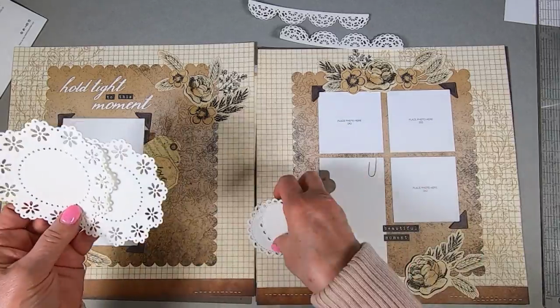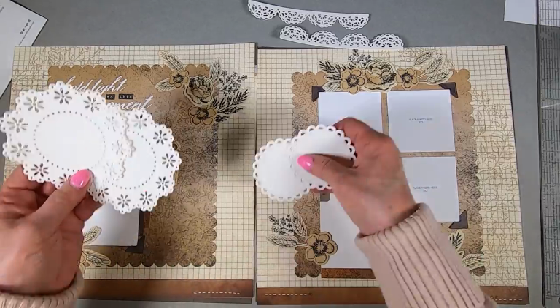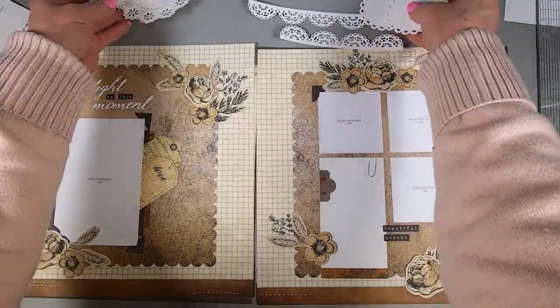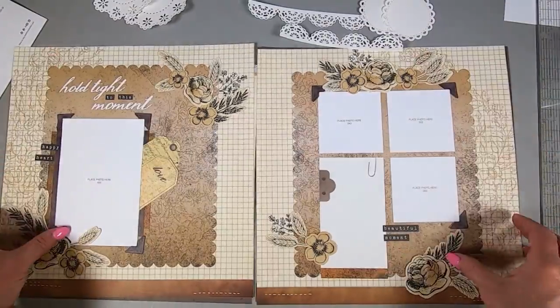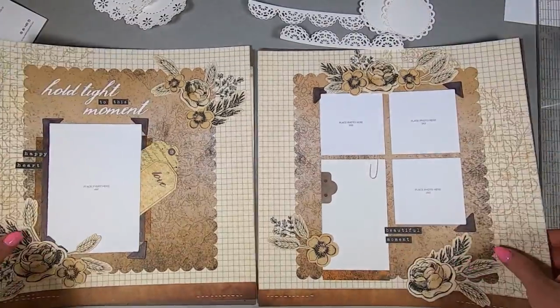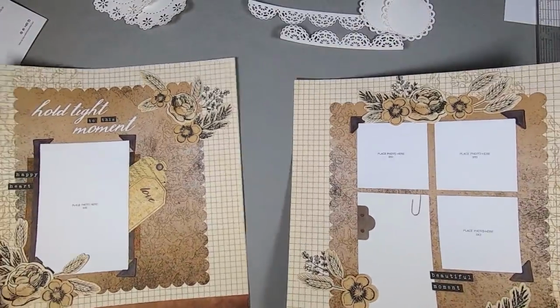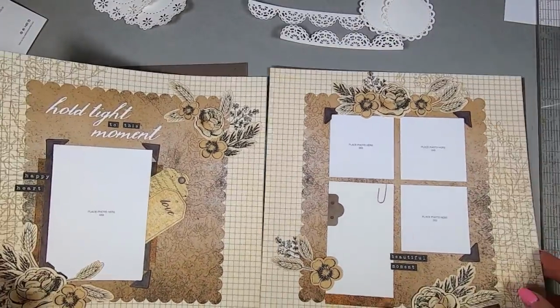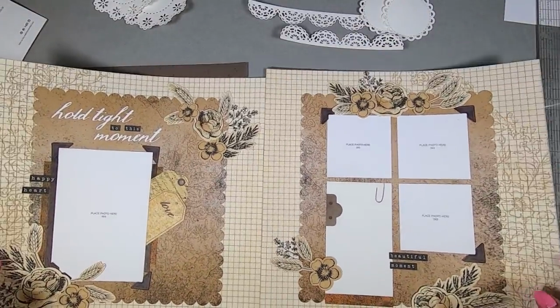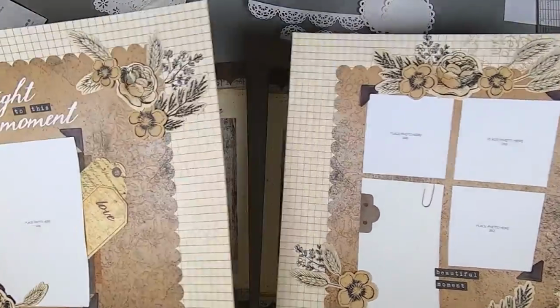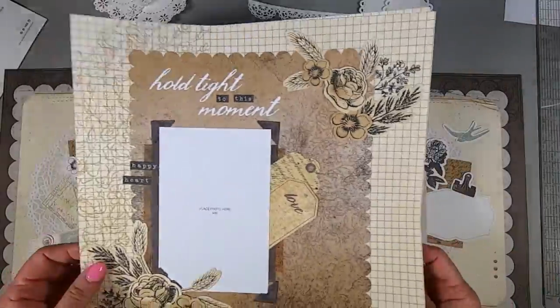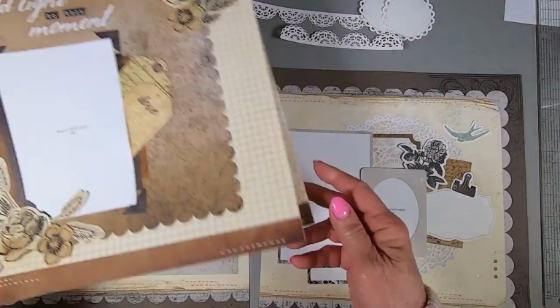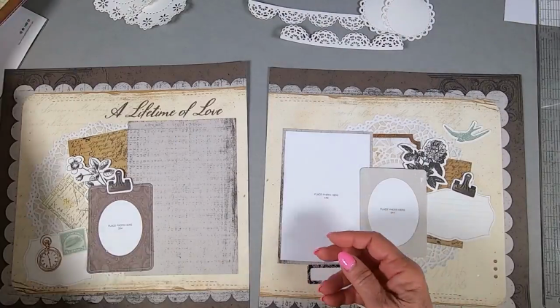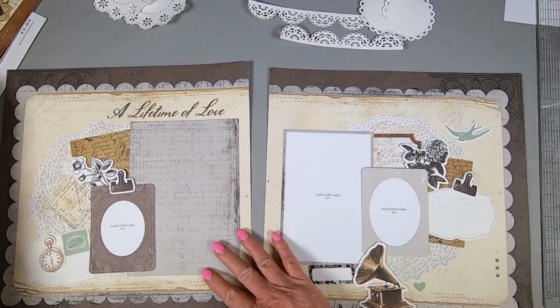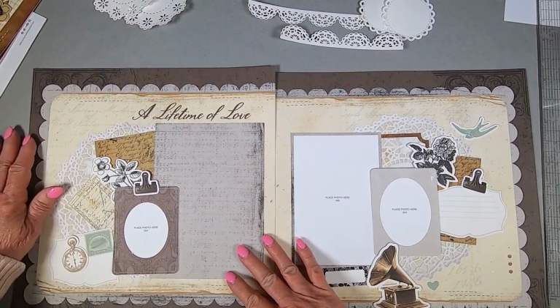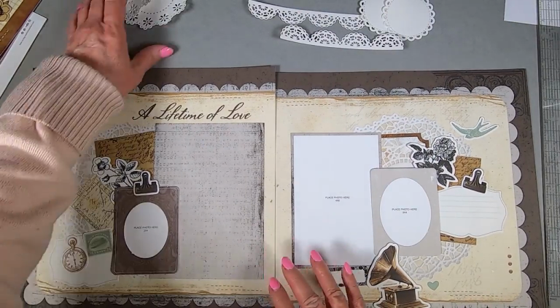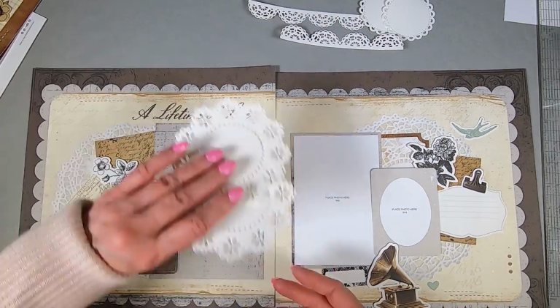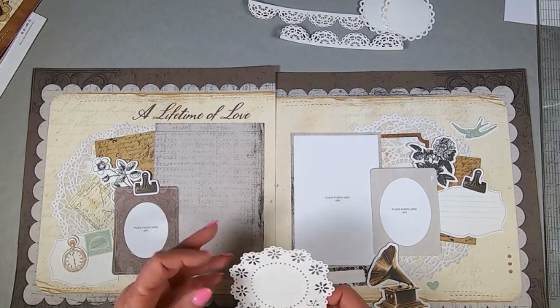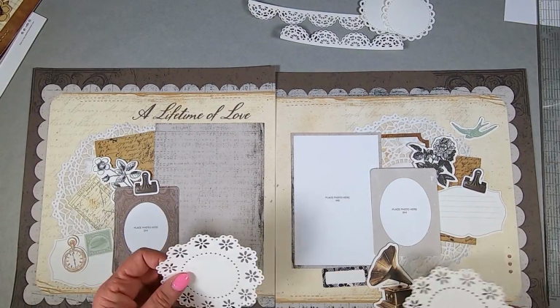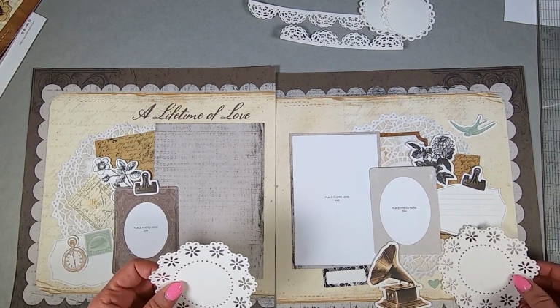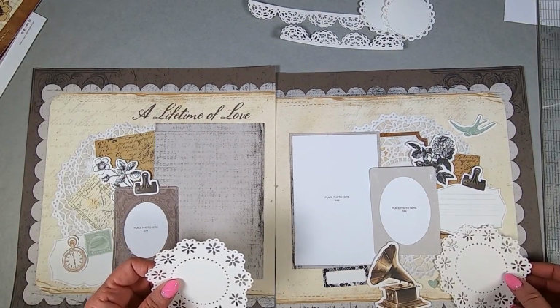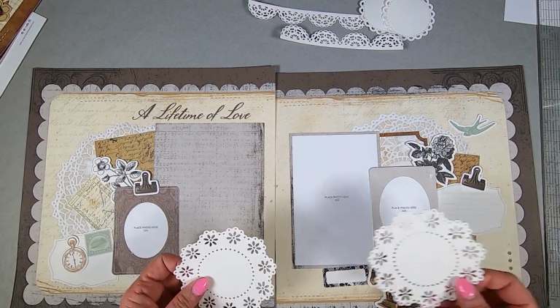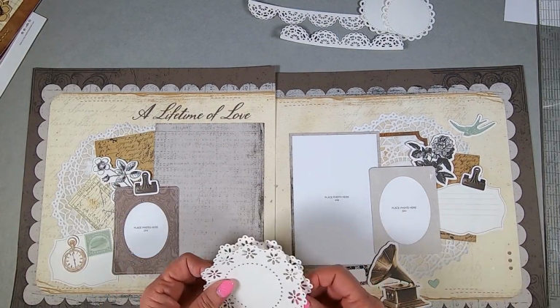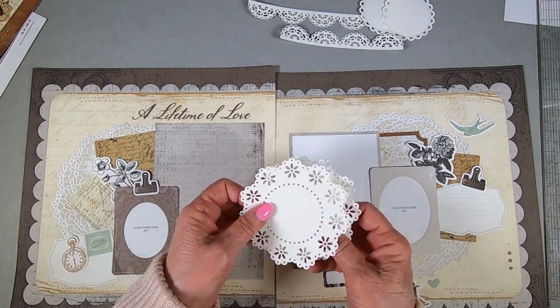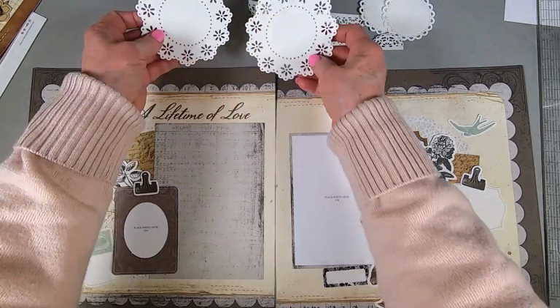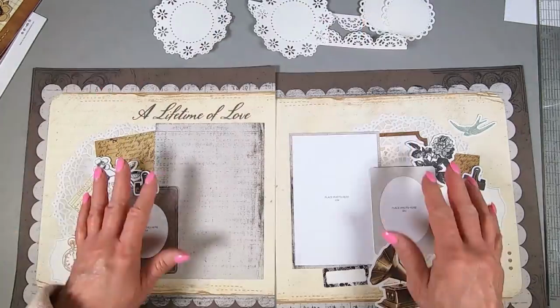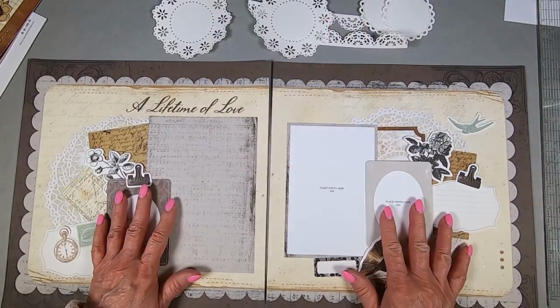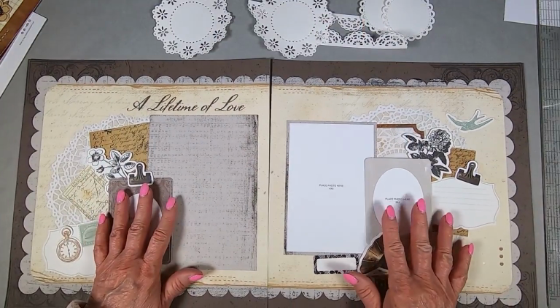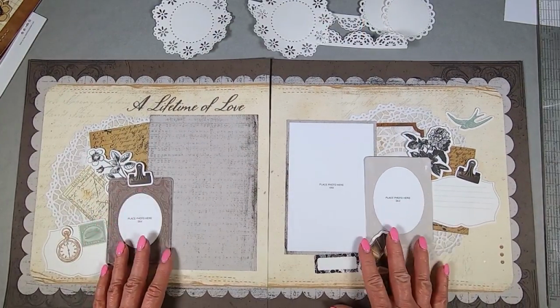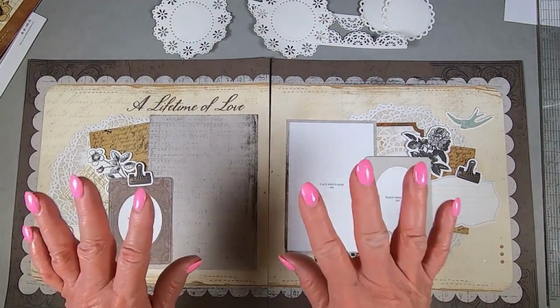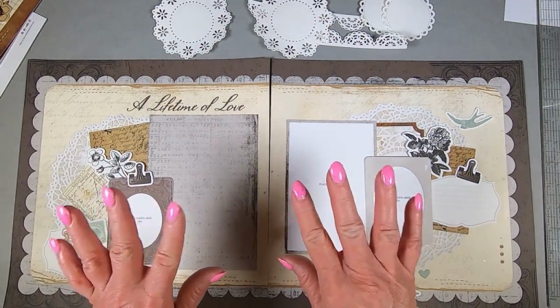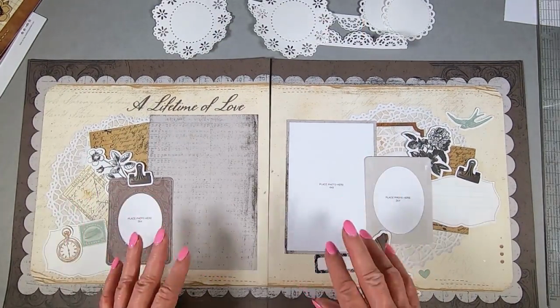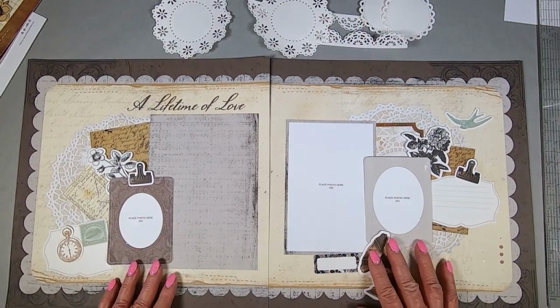Please feel free to leave a comment. These are the pieces I die cut – they're really beautiful and they could work on there, but I think I've already got enough on there. Especially on this one. Thanks for watching, bye now!